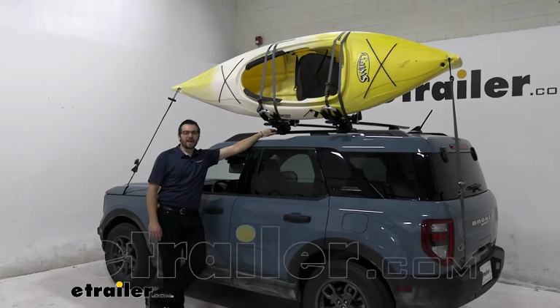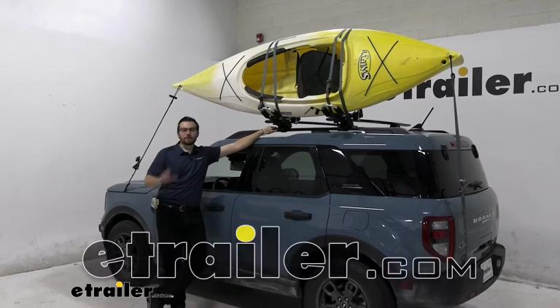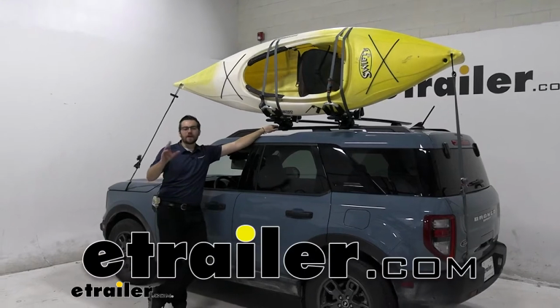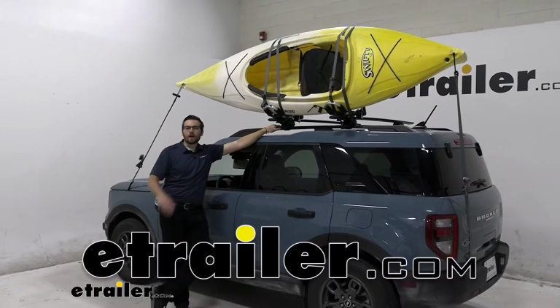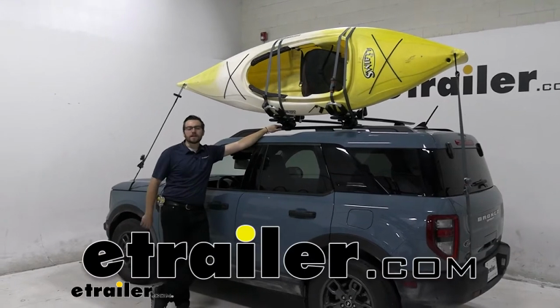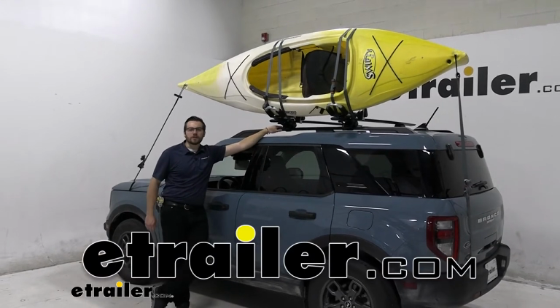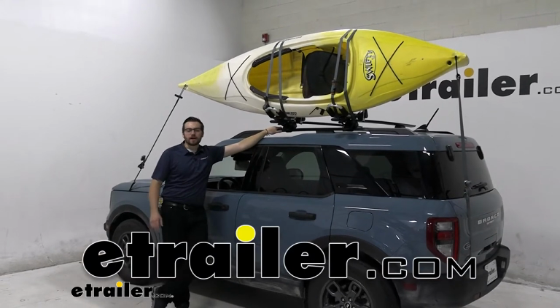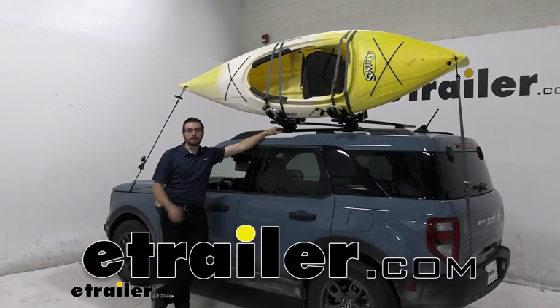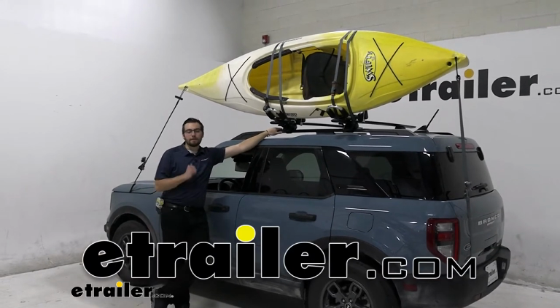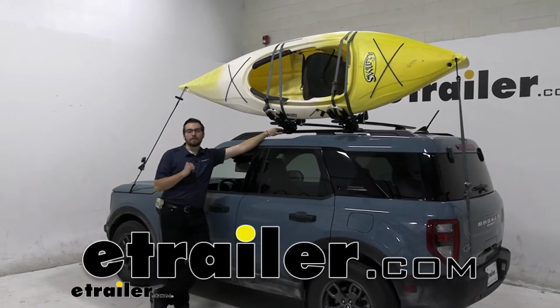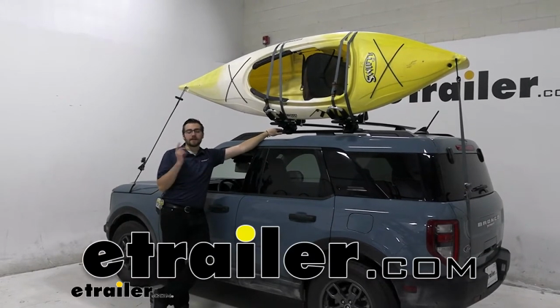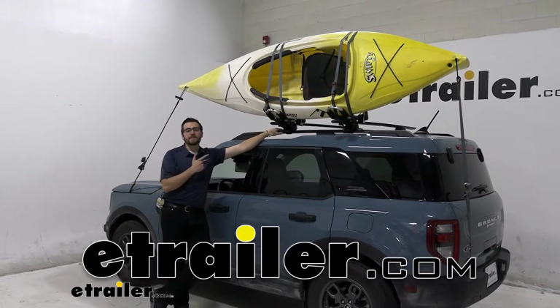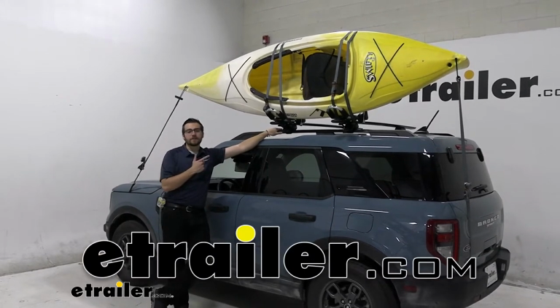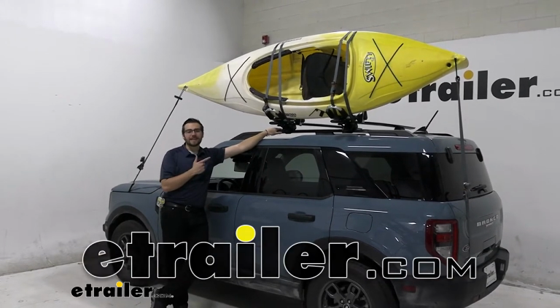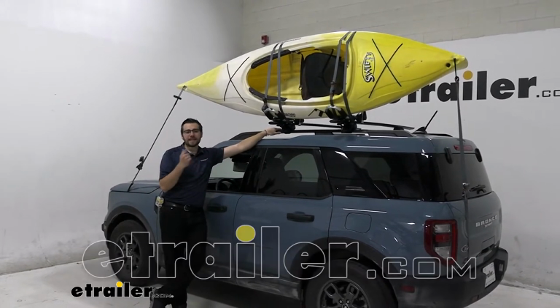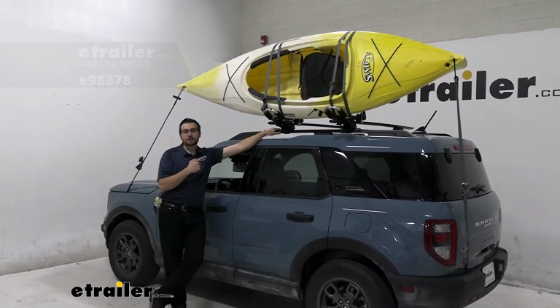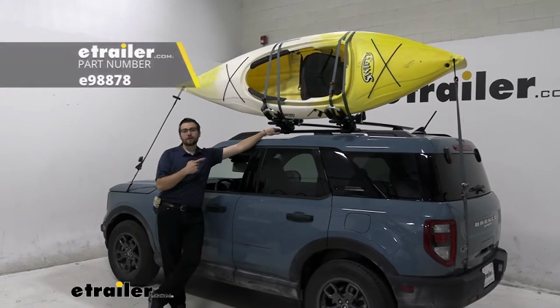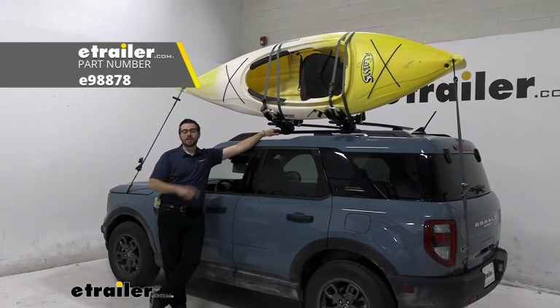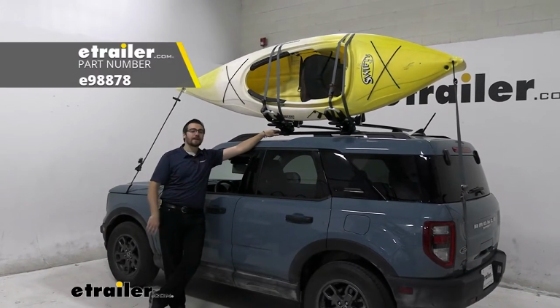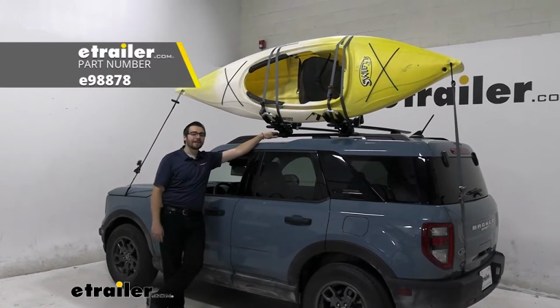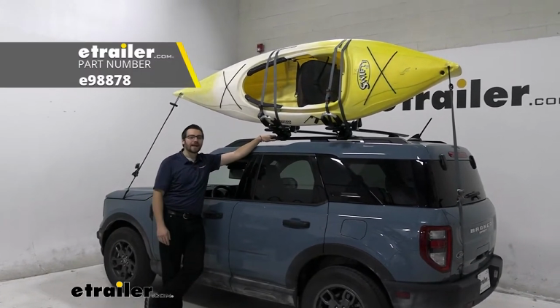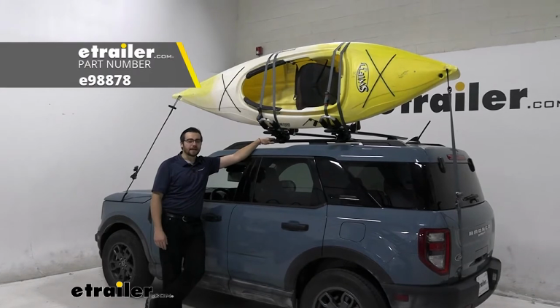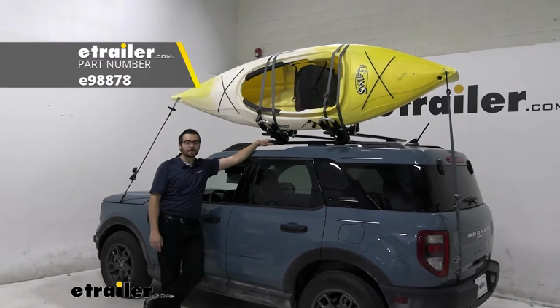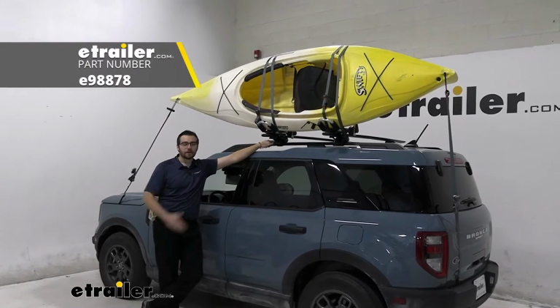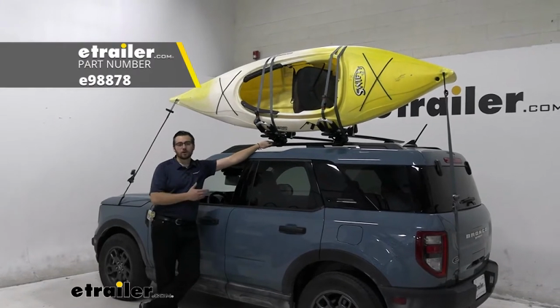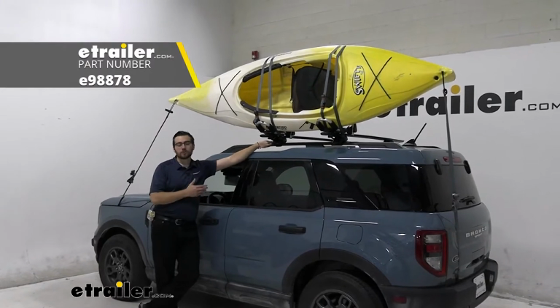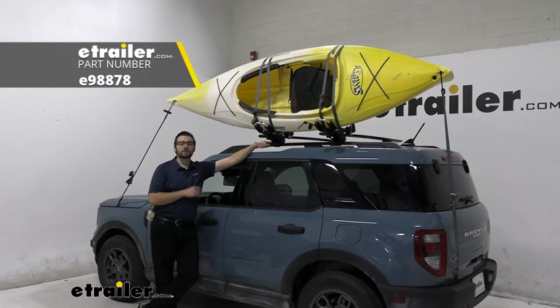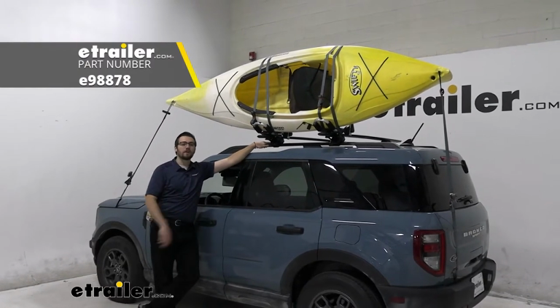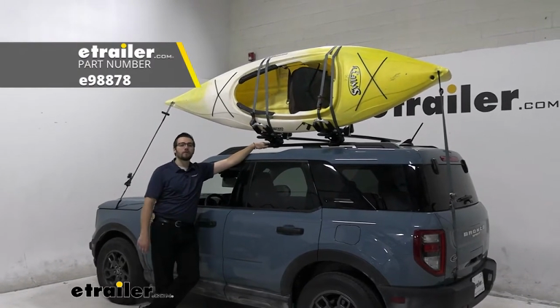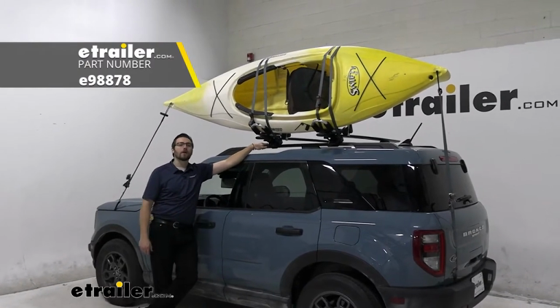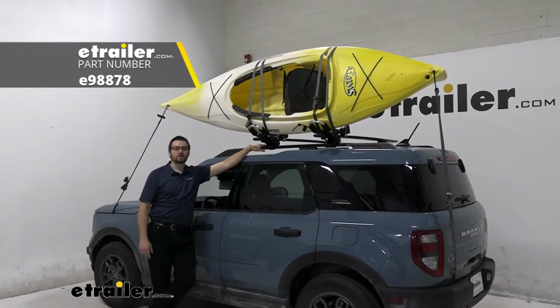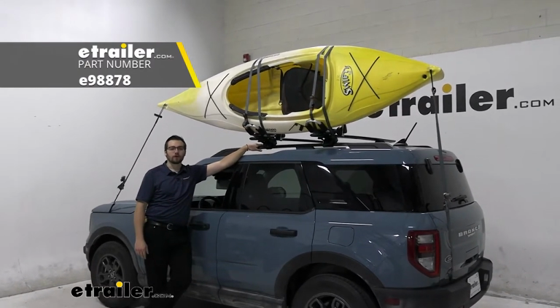Hey everybody. Welcome to eTrailer.com. I'm Bobby, and today we're taking a look at the eTrailer J-Style Kayak Carrier here on our 2021 Ford Bronco Sport.